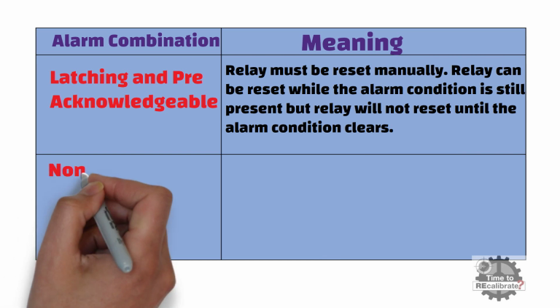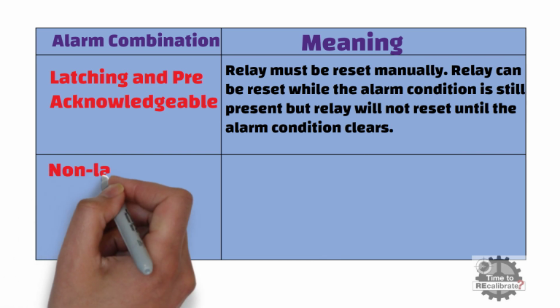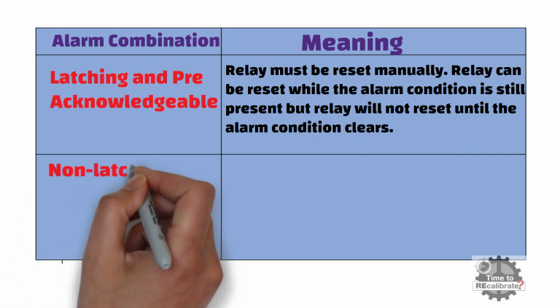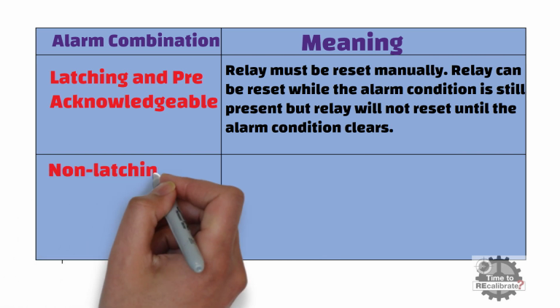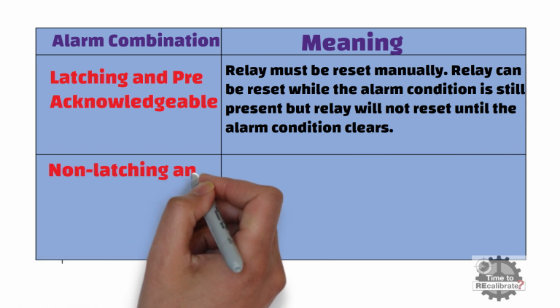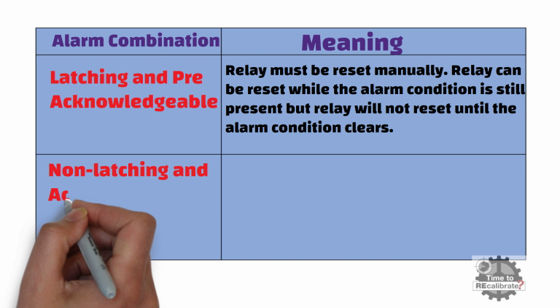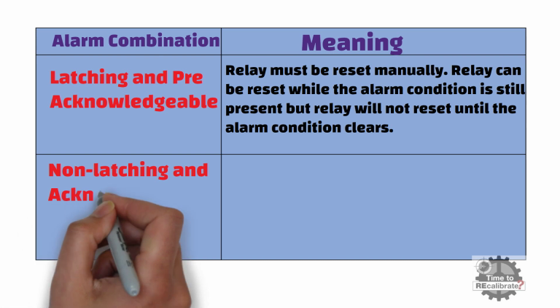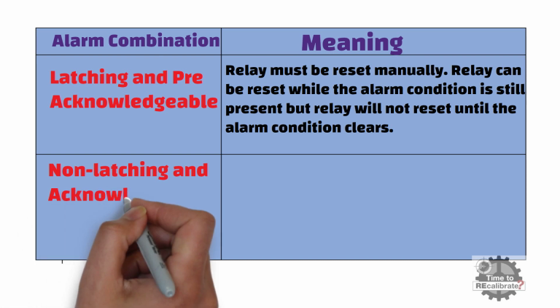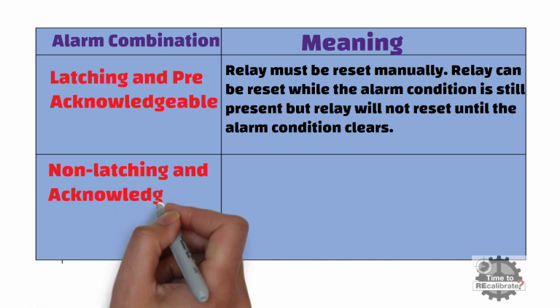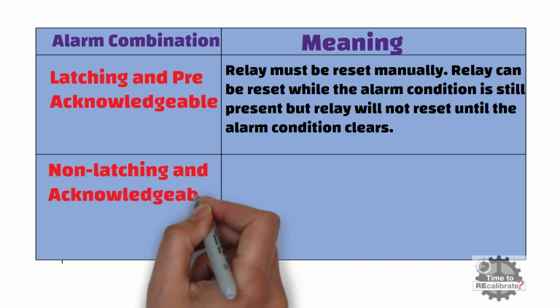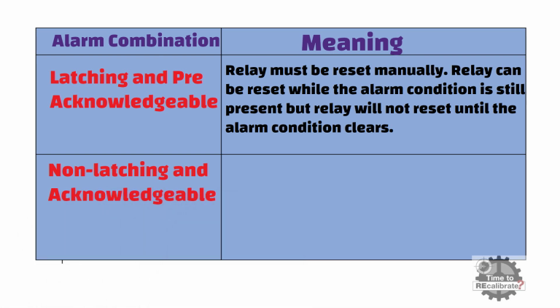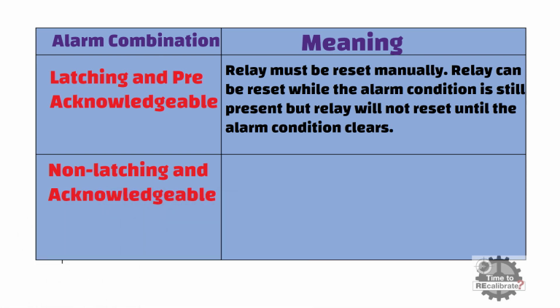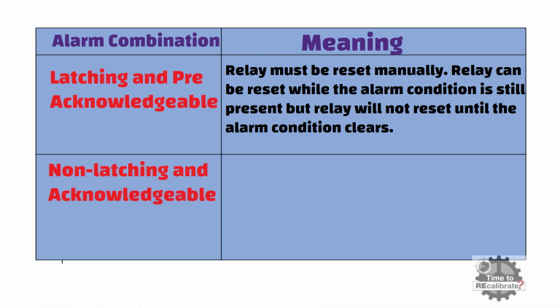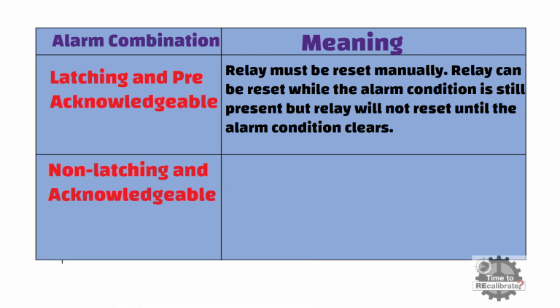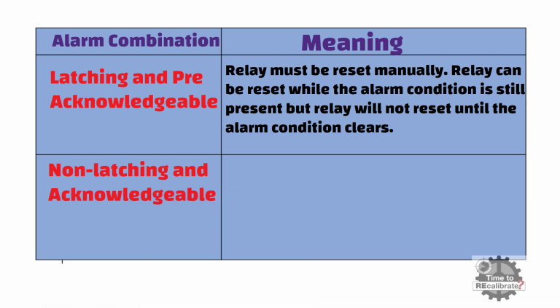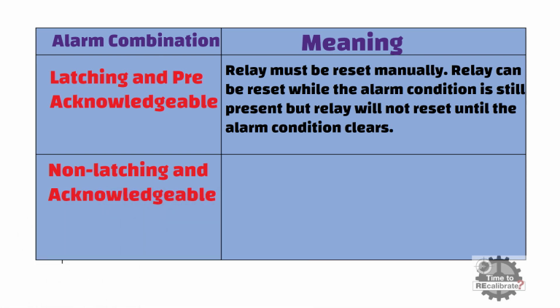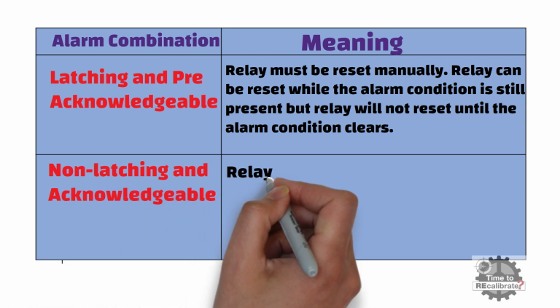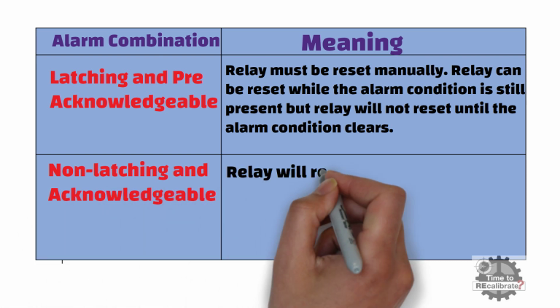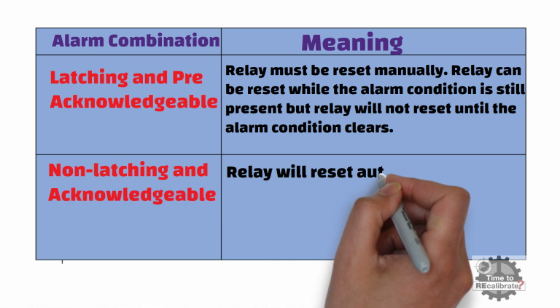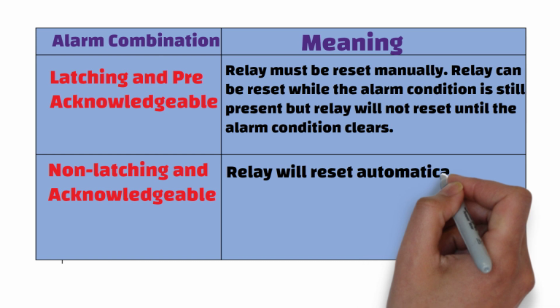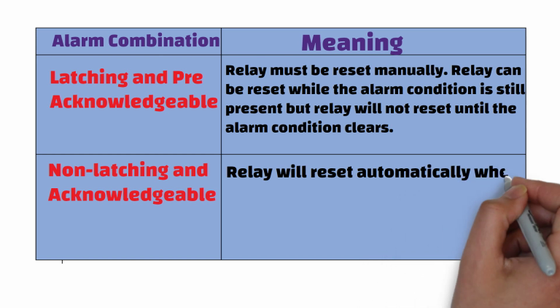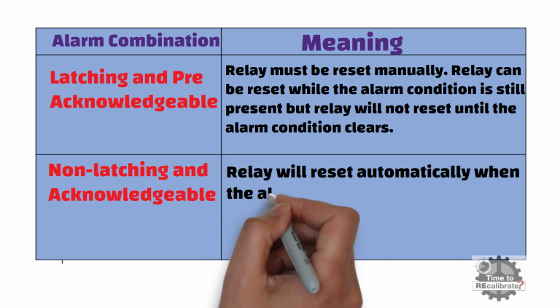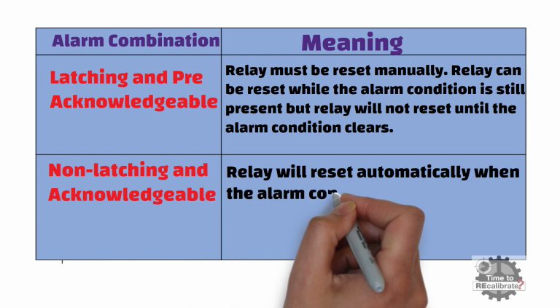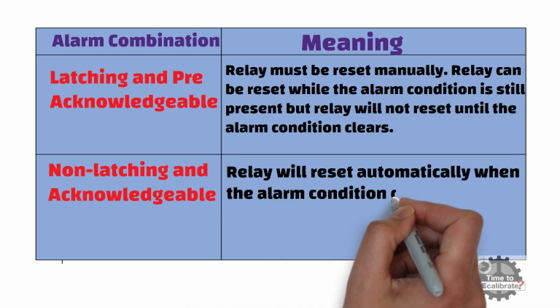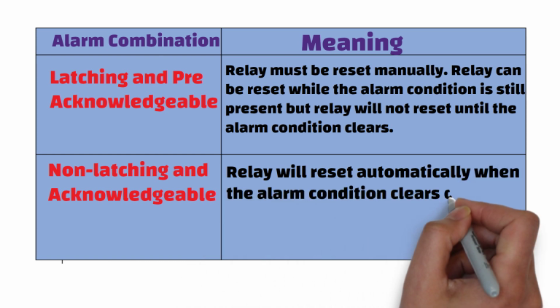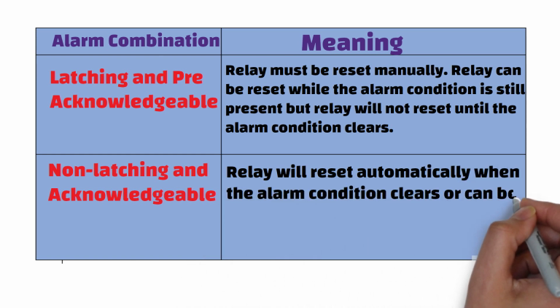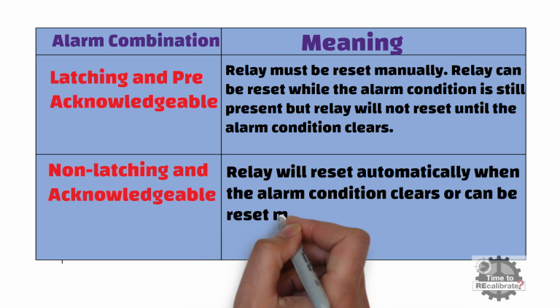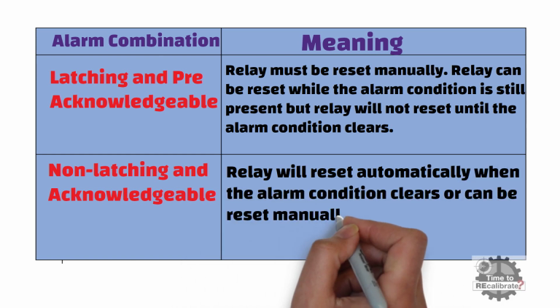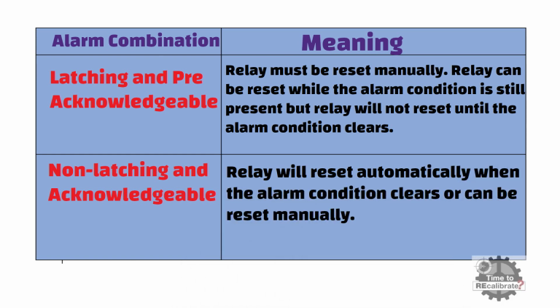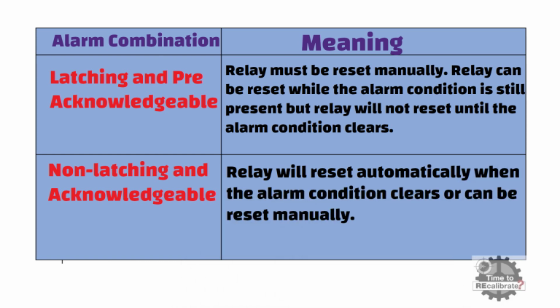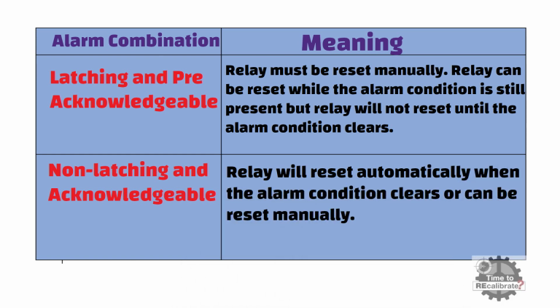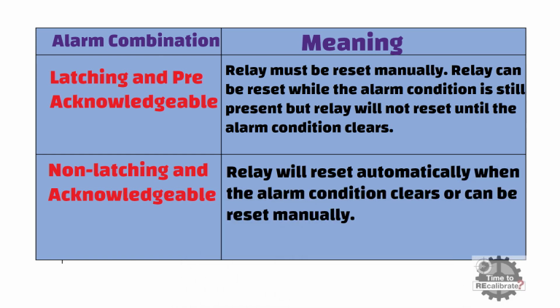The fourth combination is non-latching and acknowledgeable. Non-latching means the relay will reset automatically when the alarm condition clears, and acknowledgeable means the relay can be reset manually.